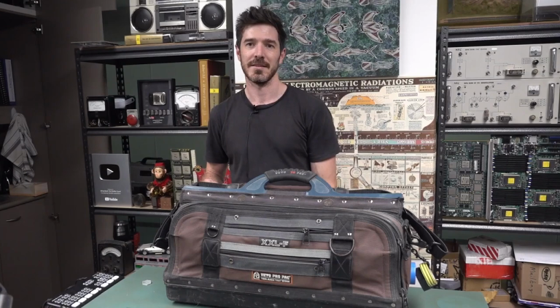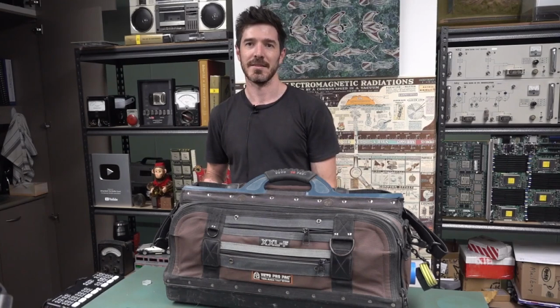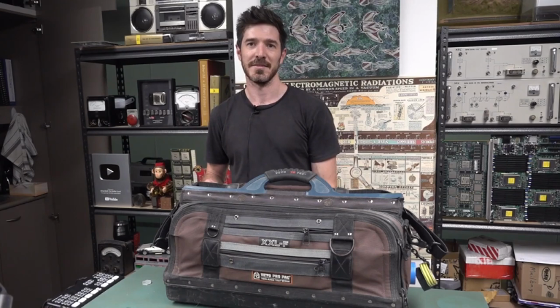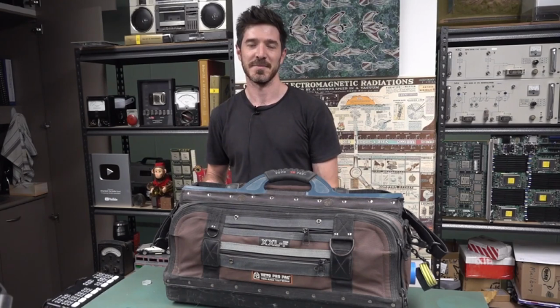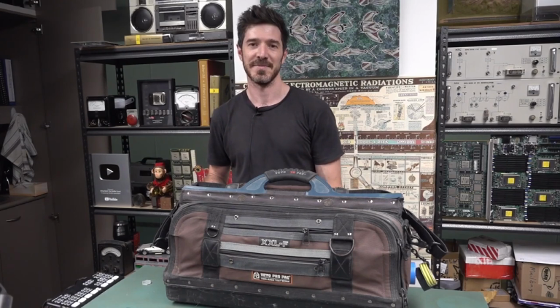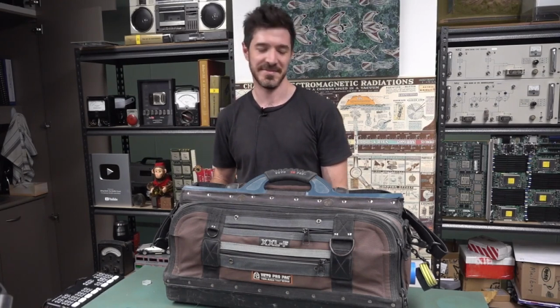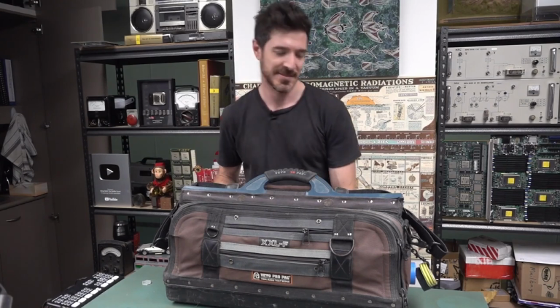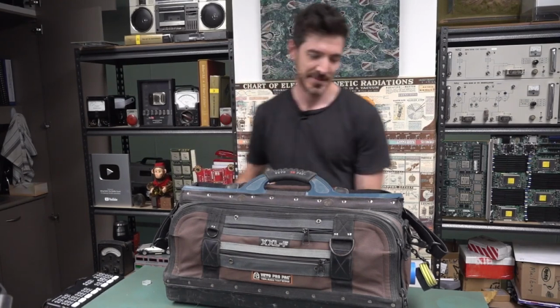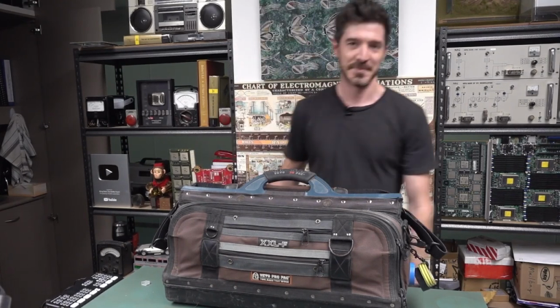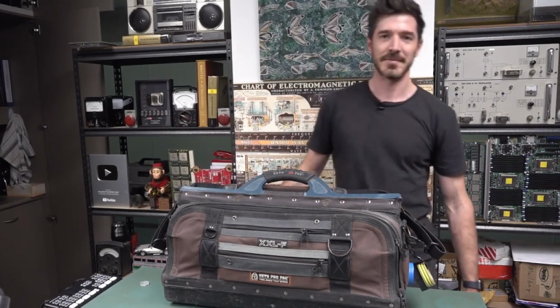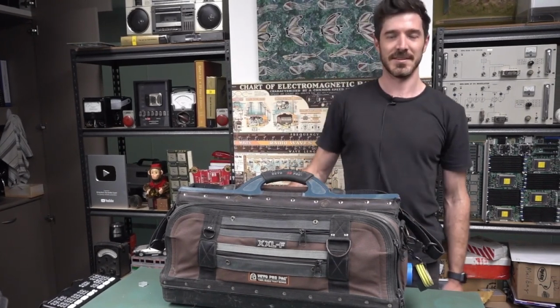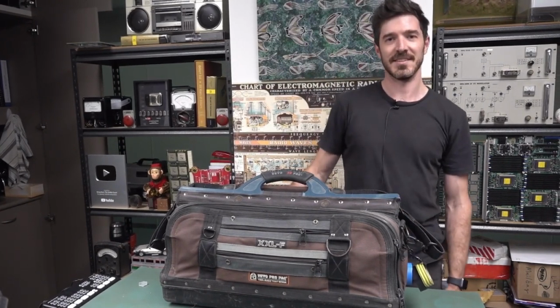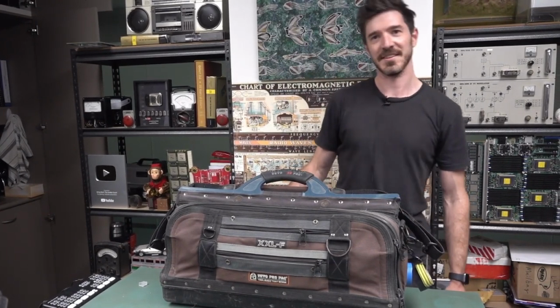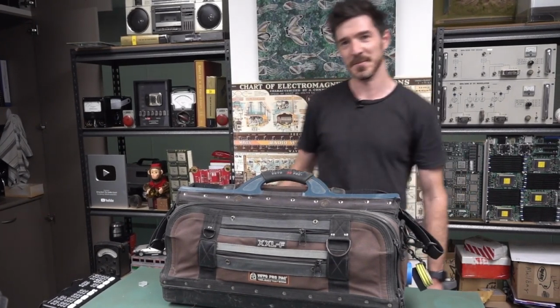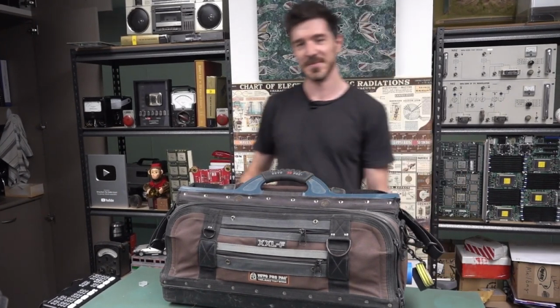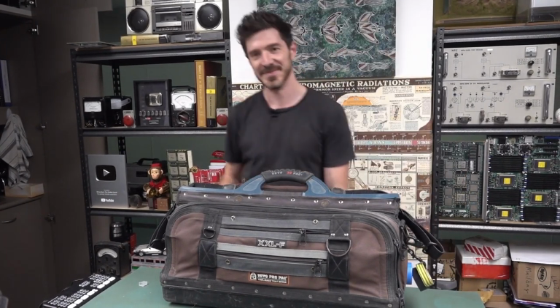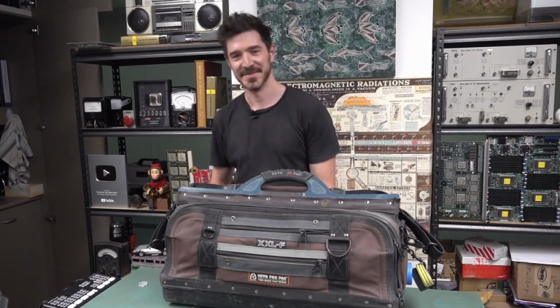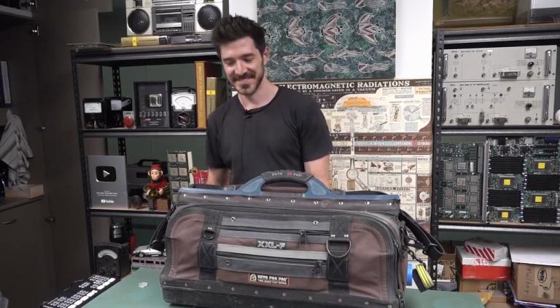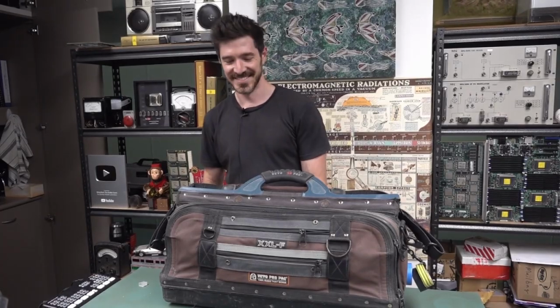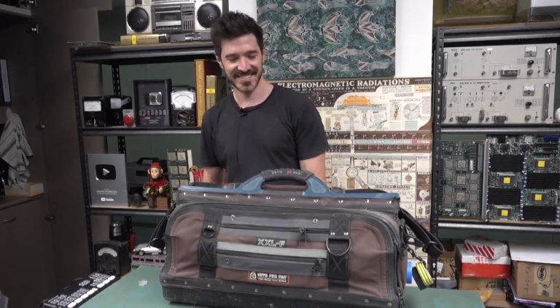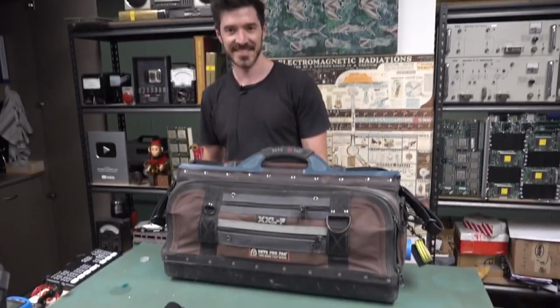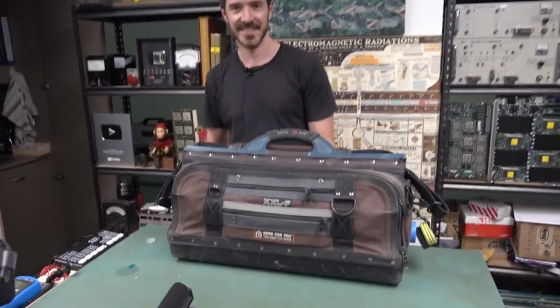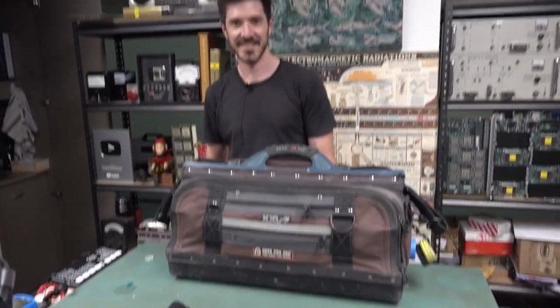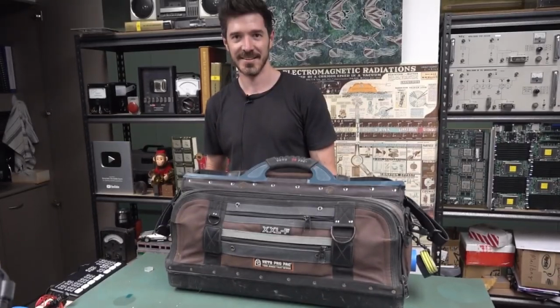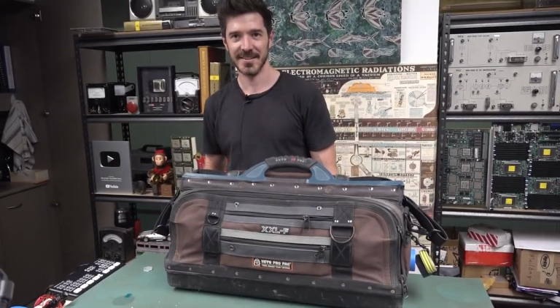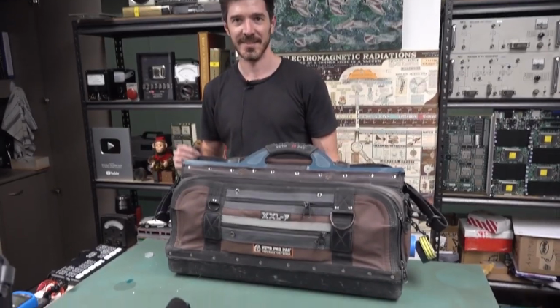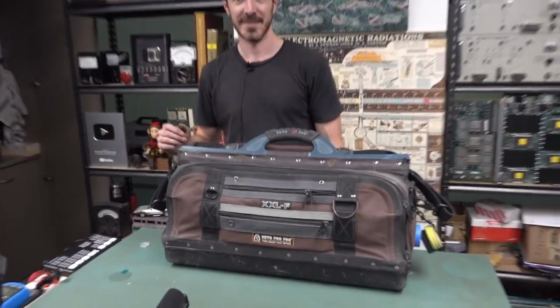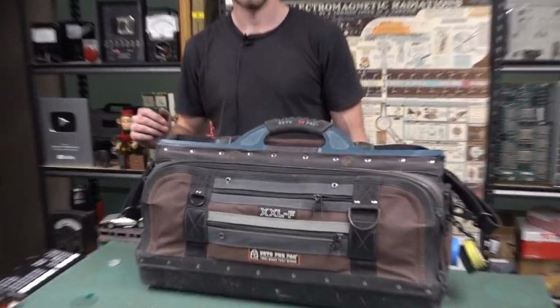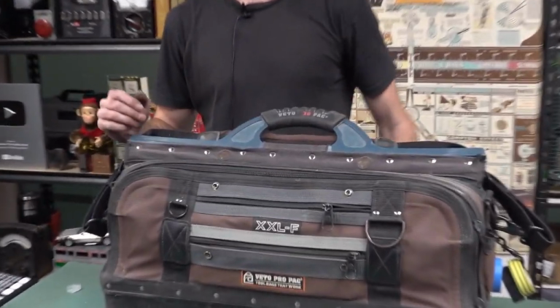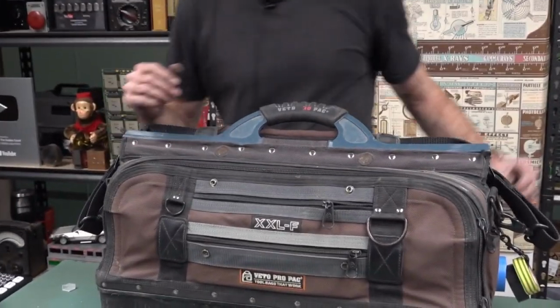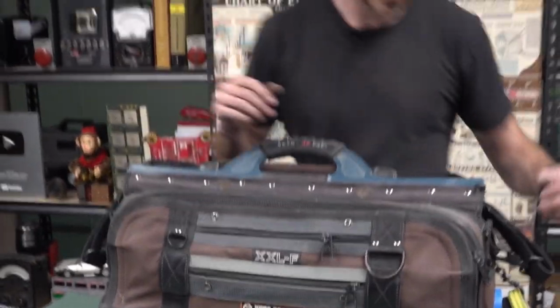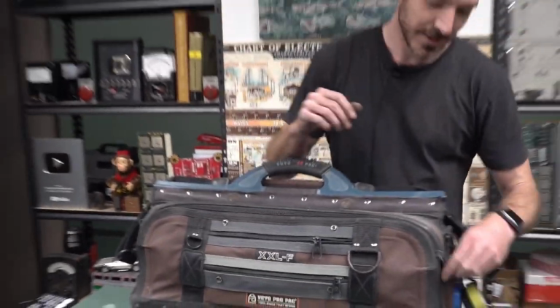All right, I'm here with Chris and he's an electrician. He just installed my Ethernet cable — I'll link that video — but he's gonna show us inside an electrician bag. What have you got here?